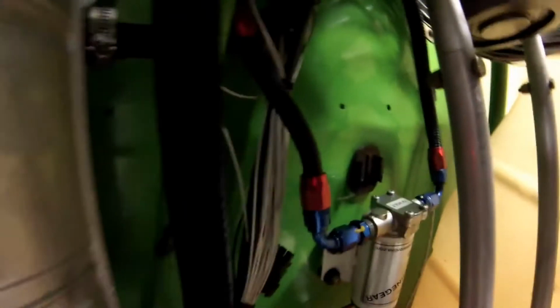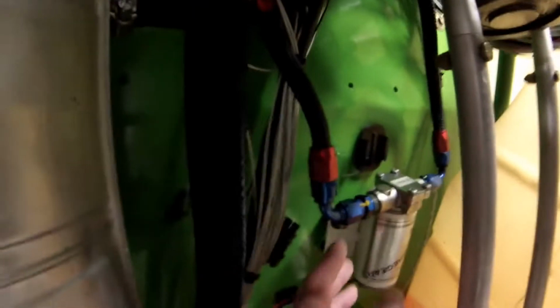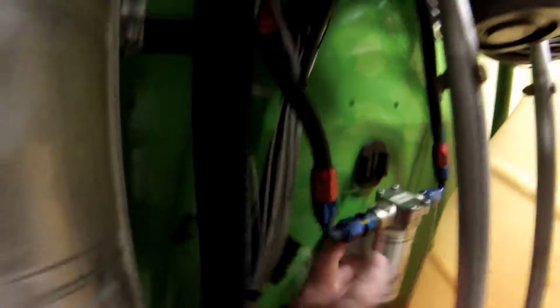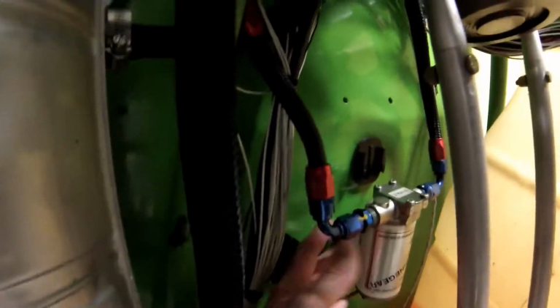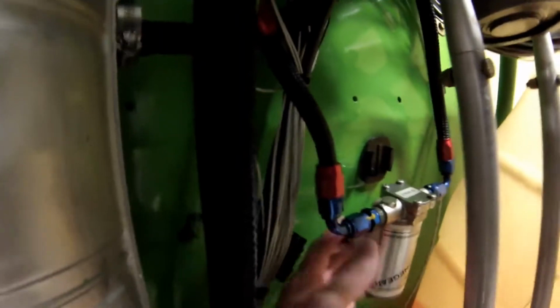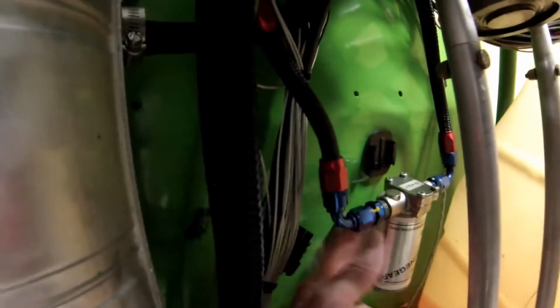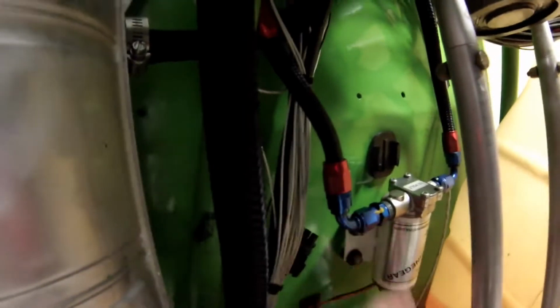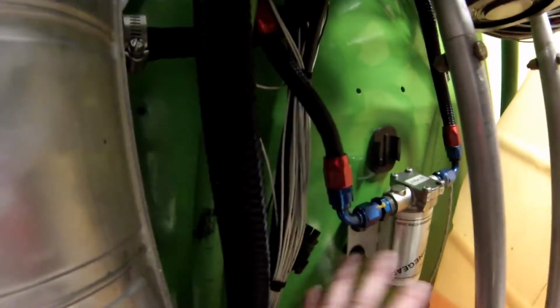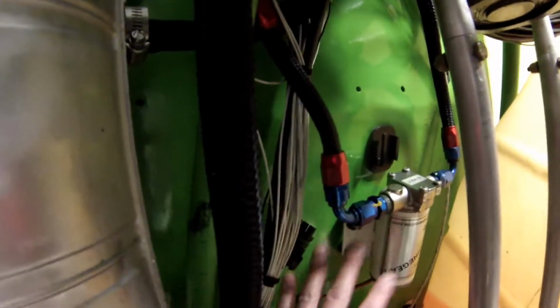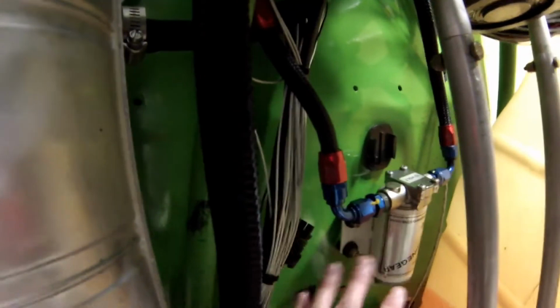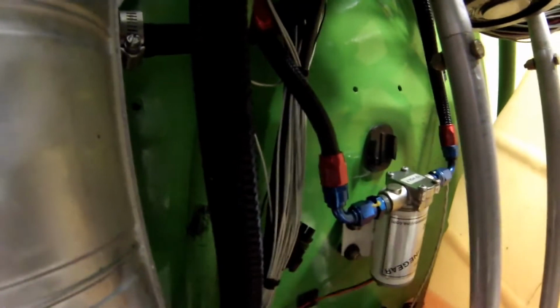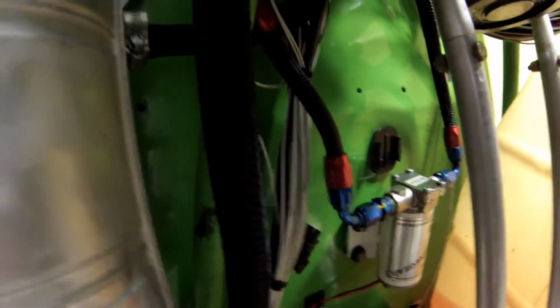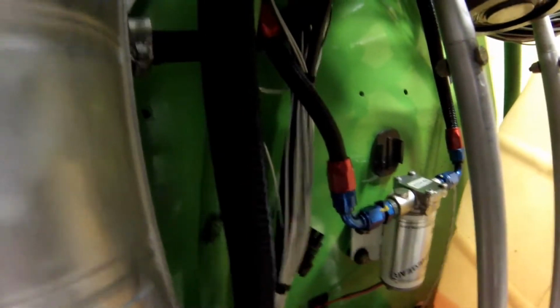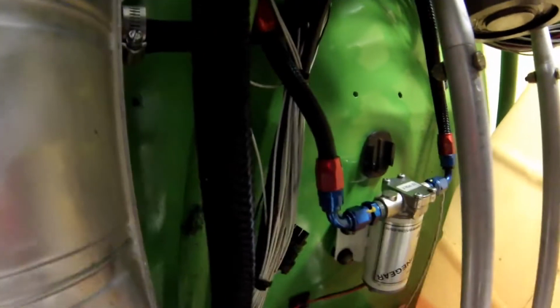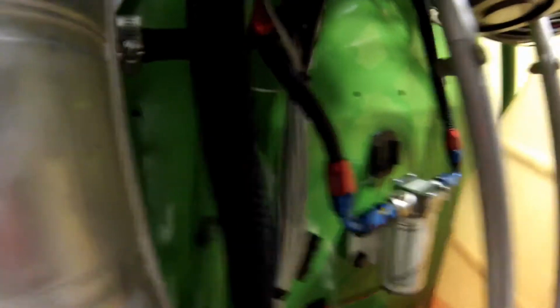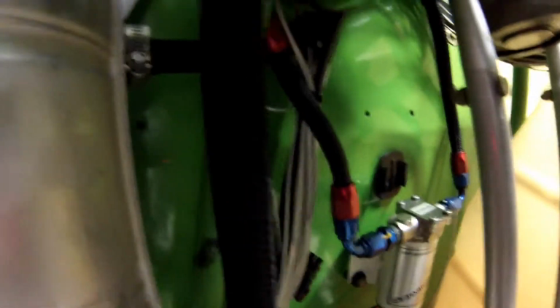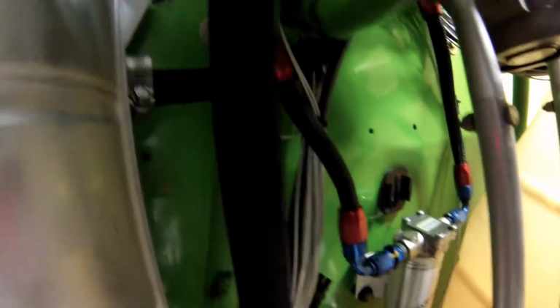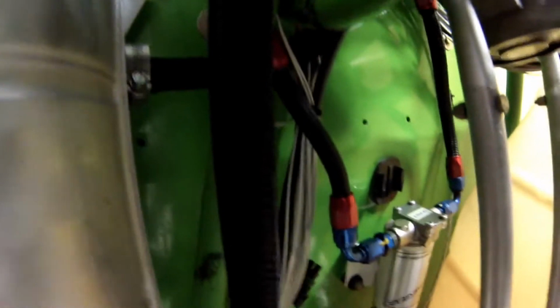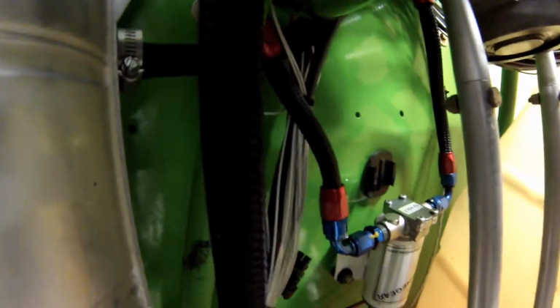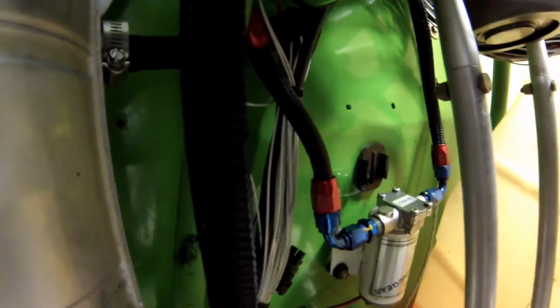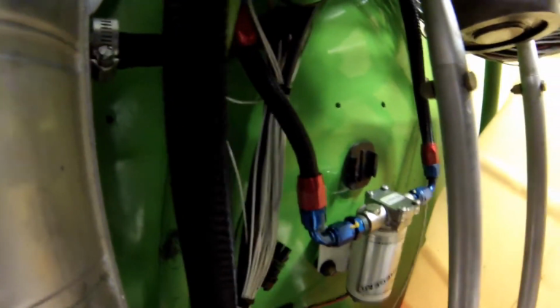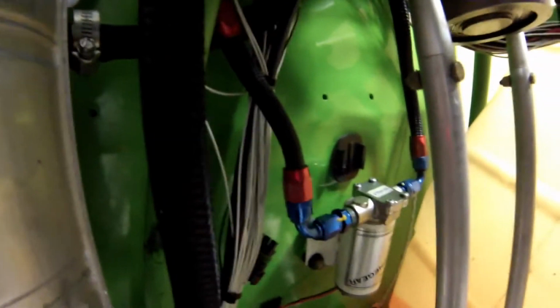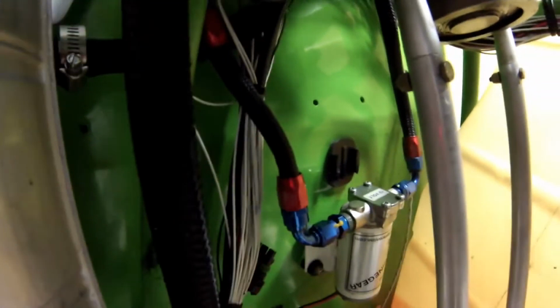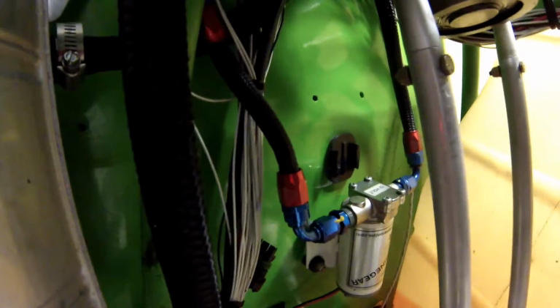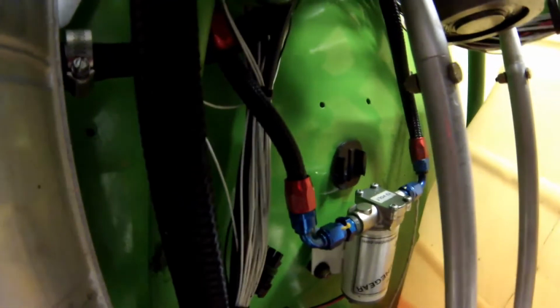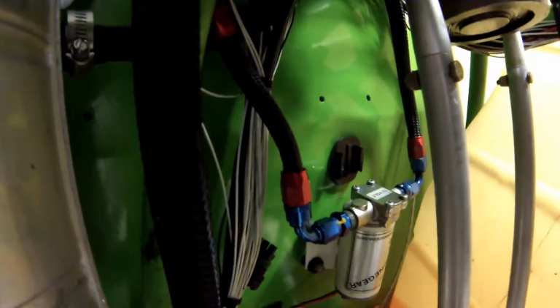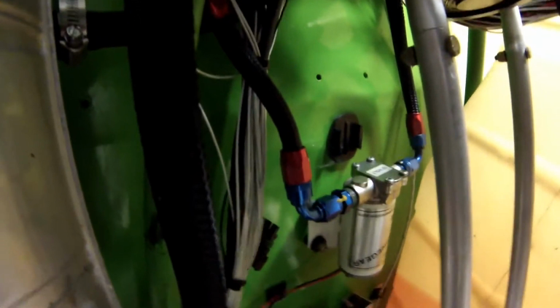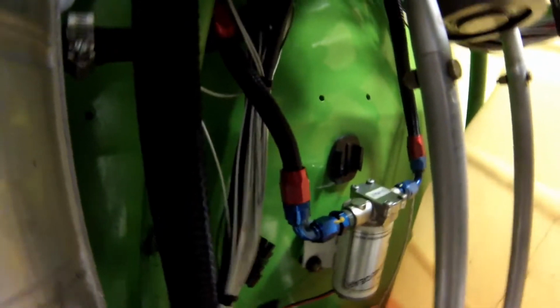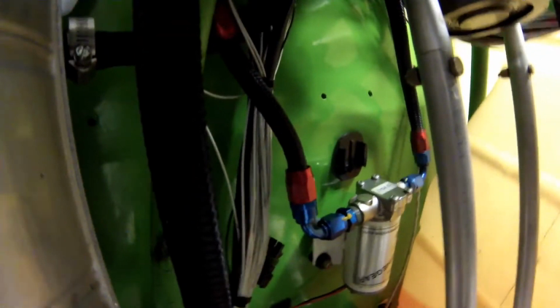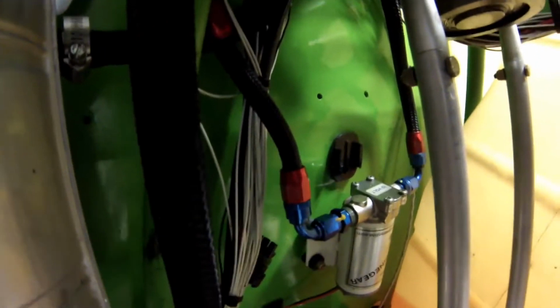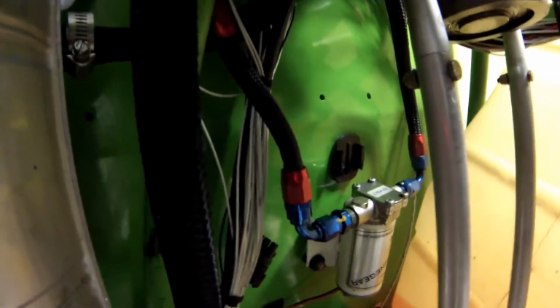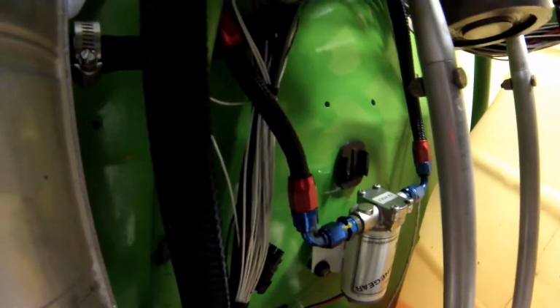Also, by the way, if you want an oil cooler, it will be down here. Wherever you want it, you can plumb an oil cooler in, which I plan on doing very soon for the hotter days.